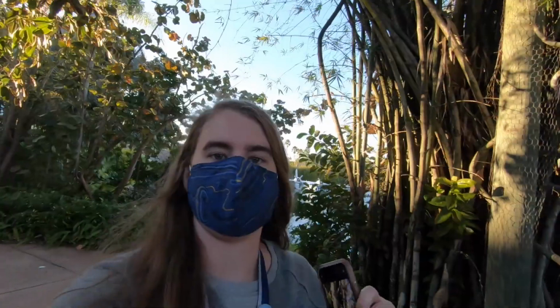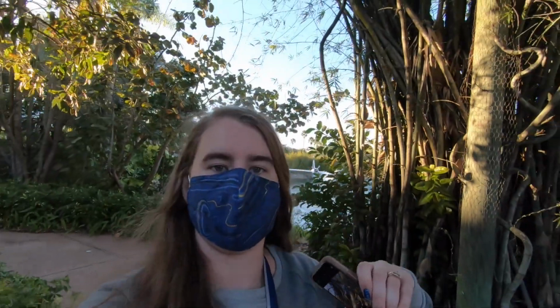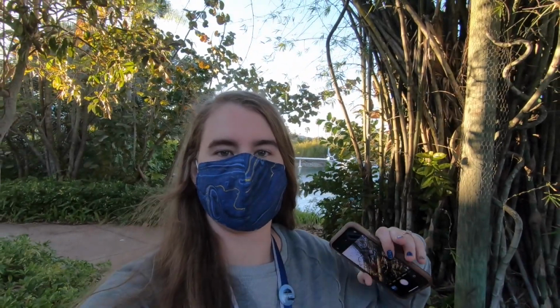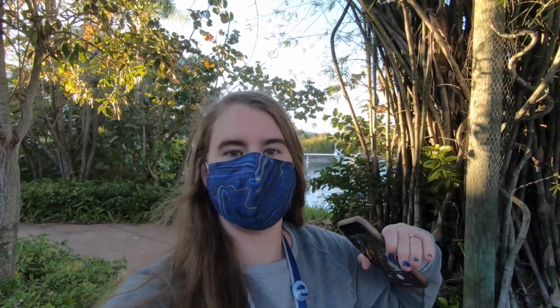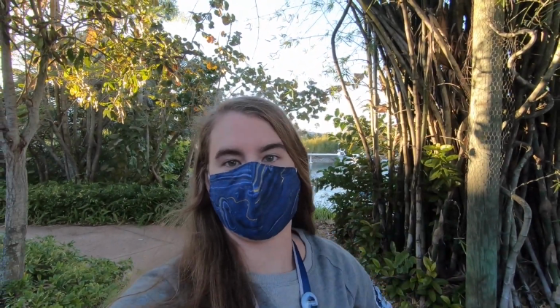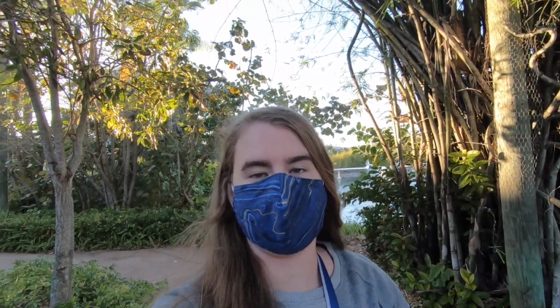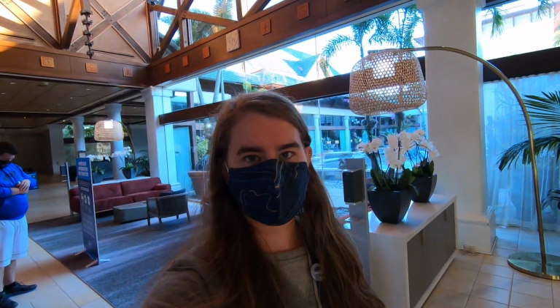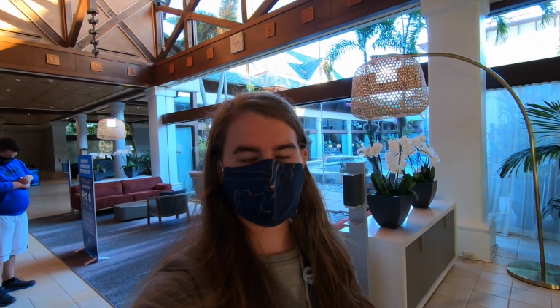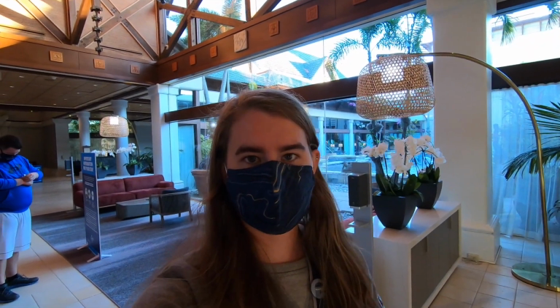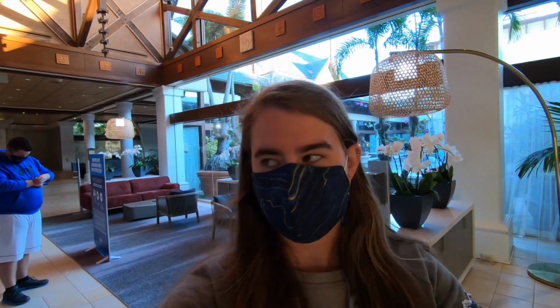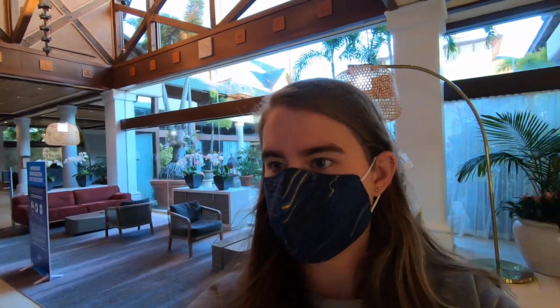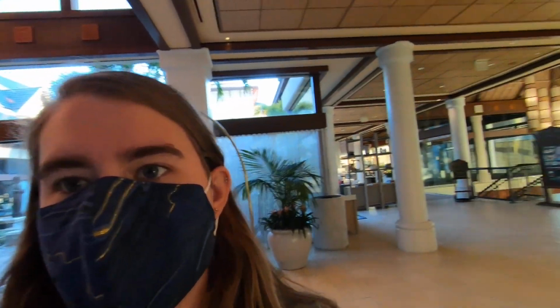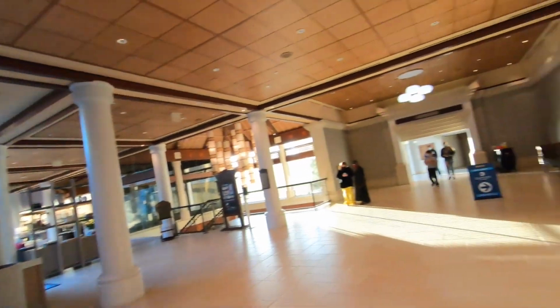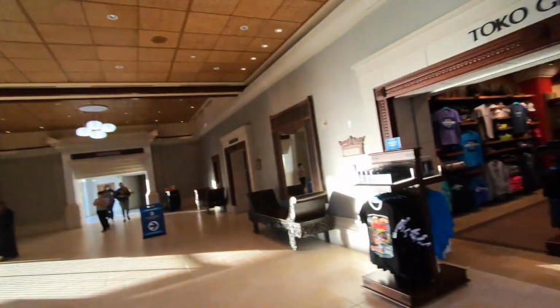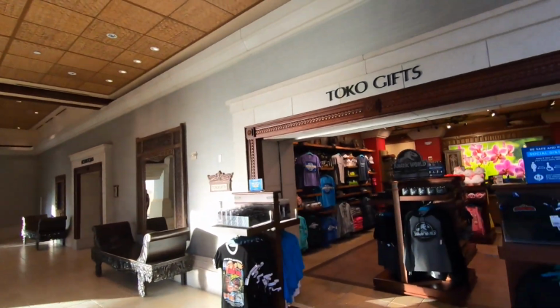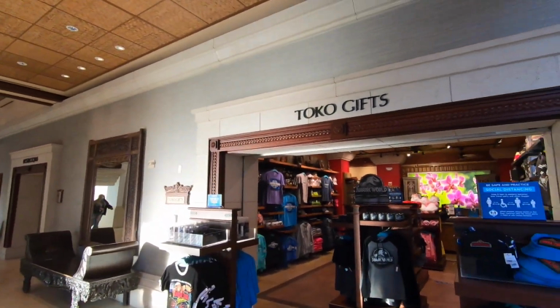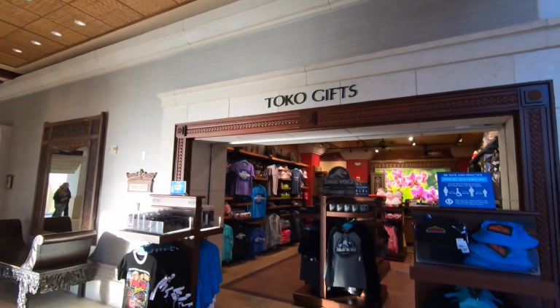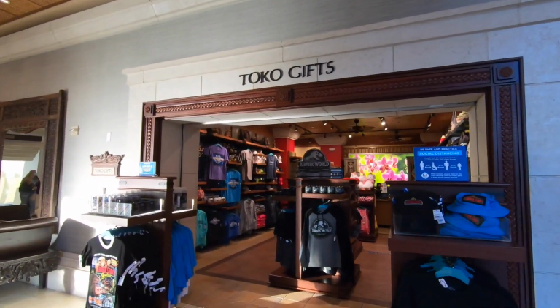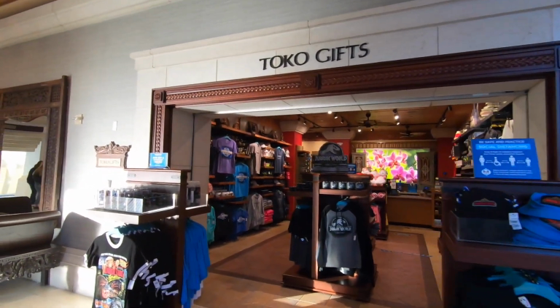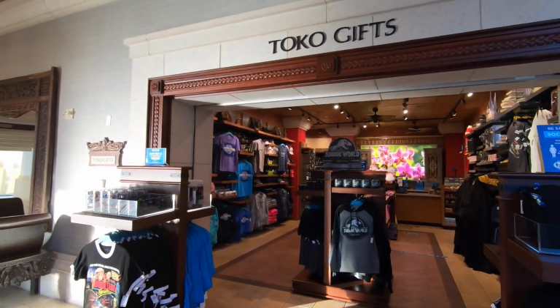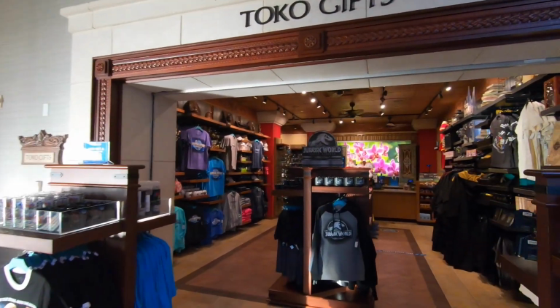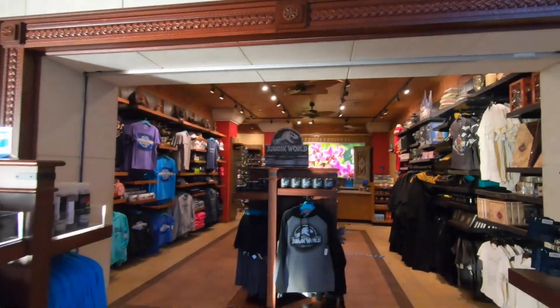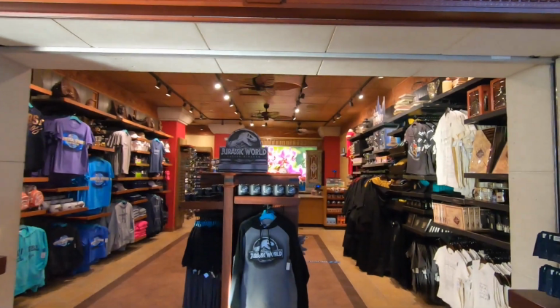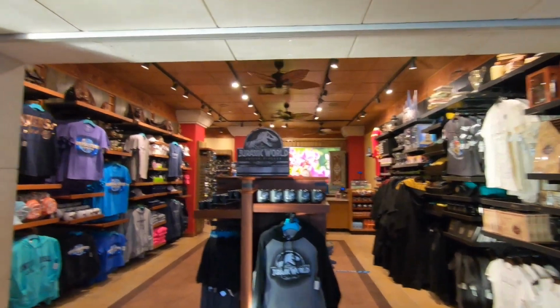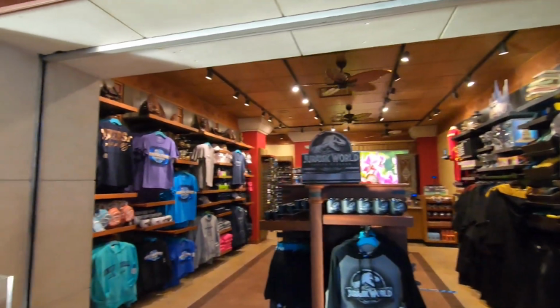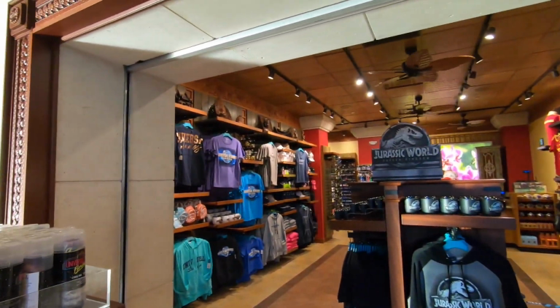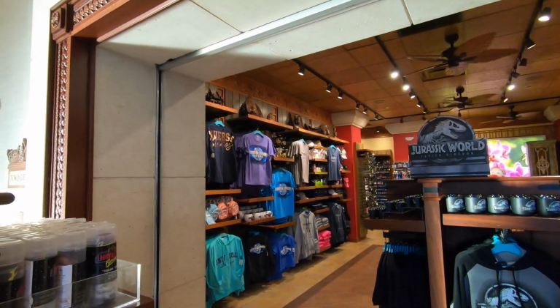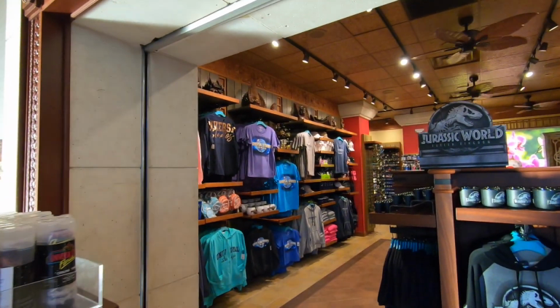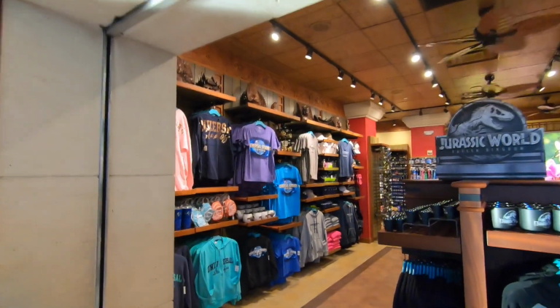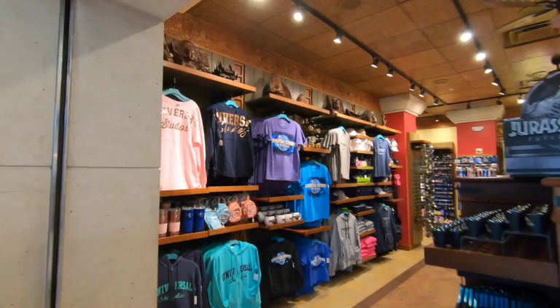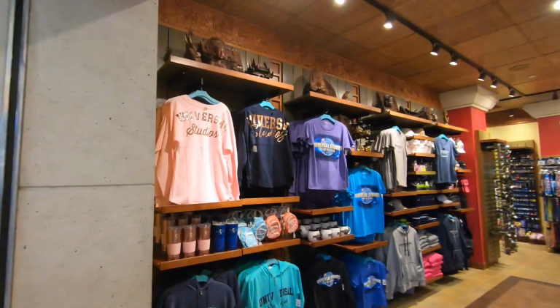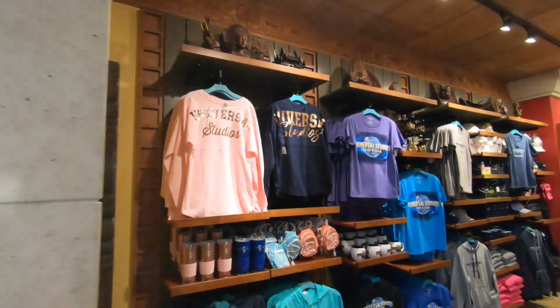So now we're going to jump back to the lobby. Right when you come in the front door and go right, there is a gift shop that sells Universal merchandise. This is a smaller gift shop, but it still has some cool stuff.